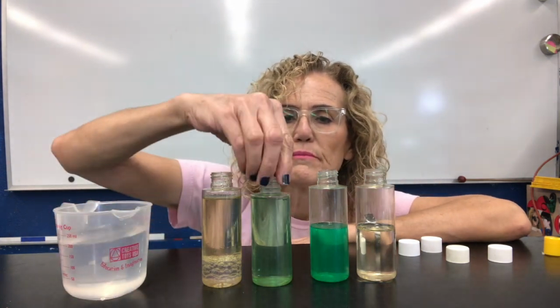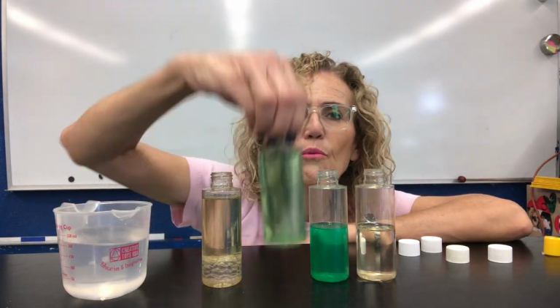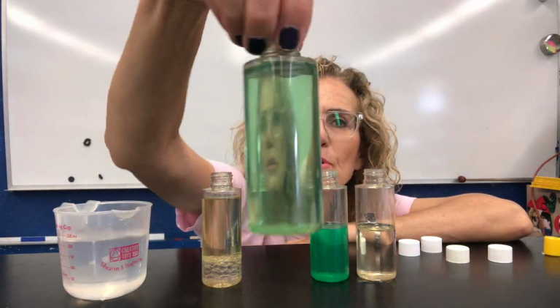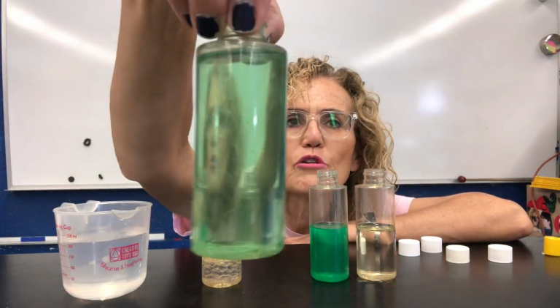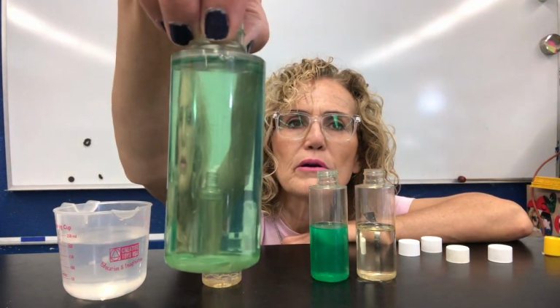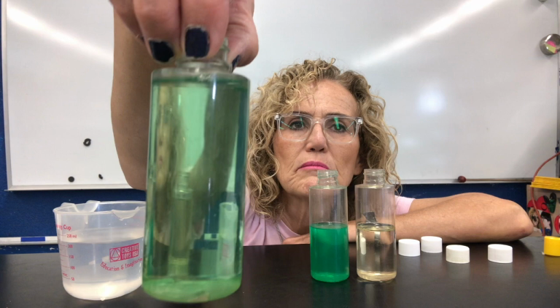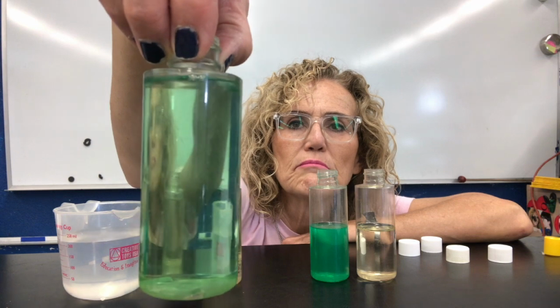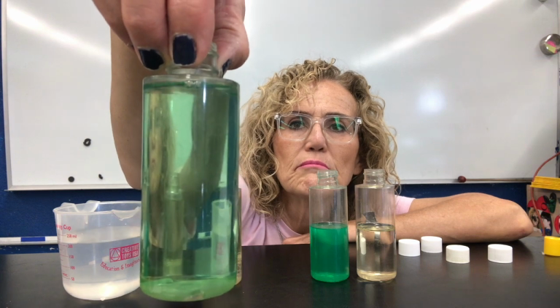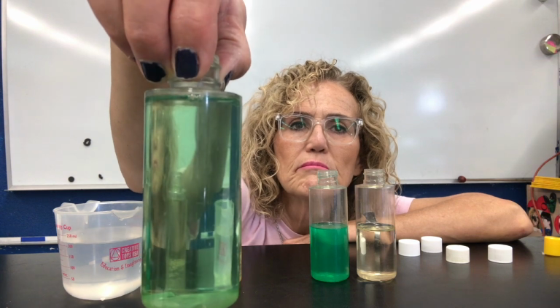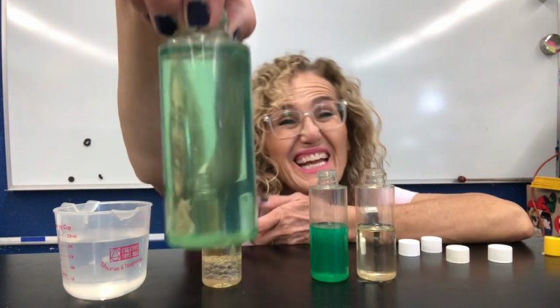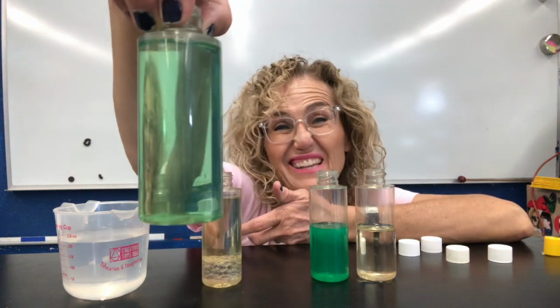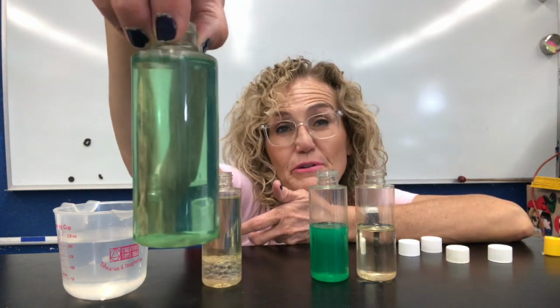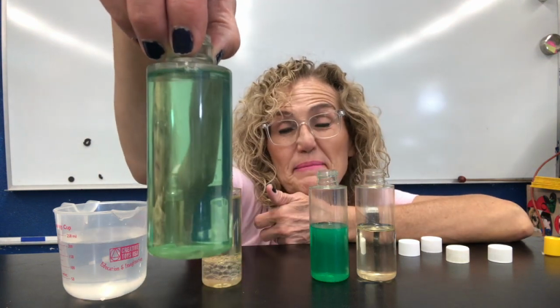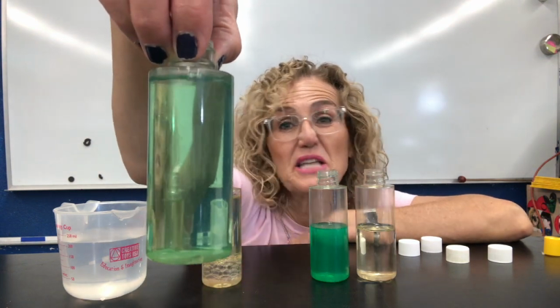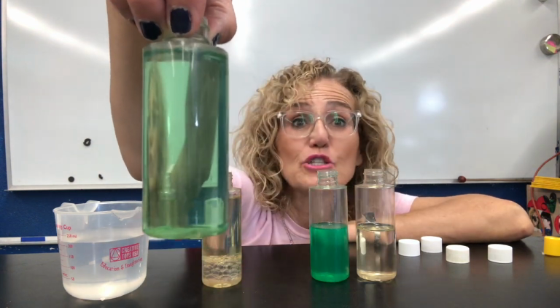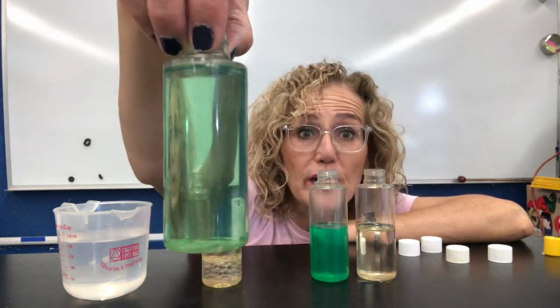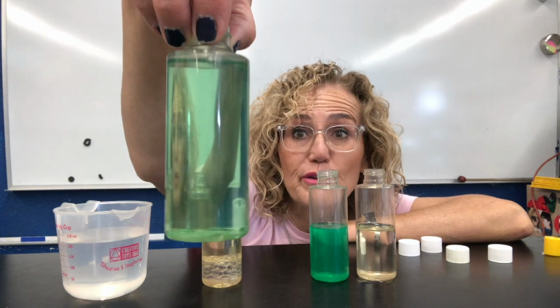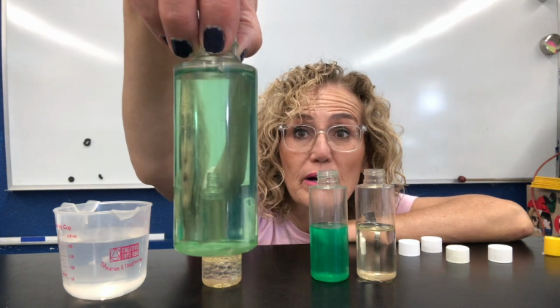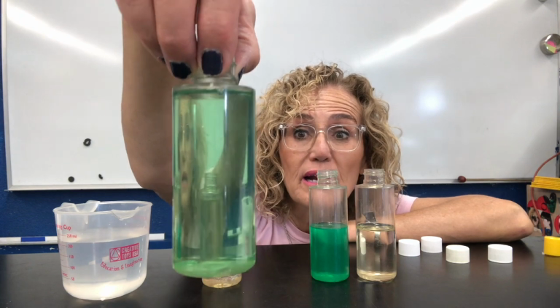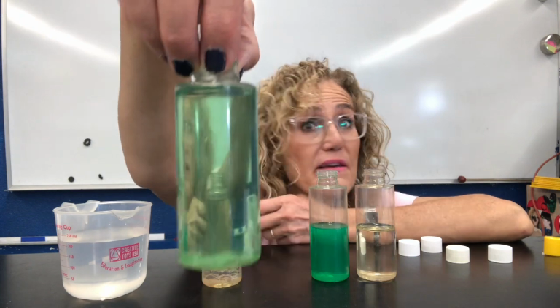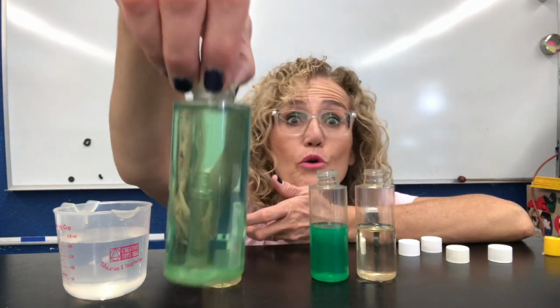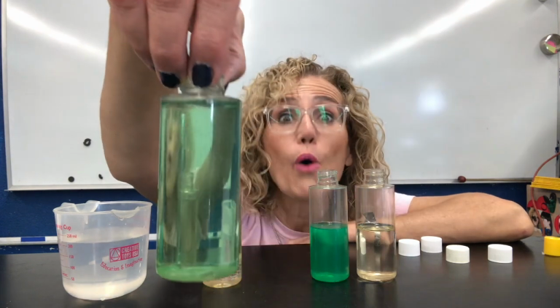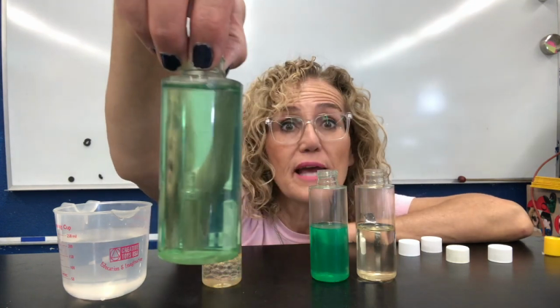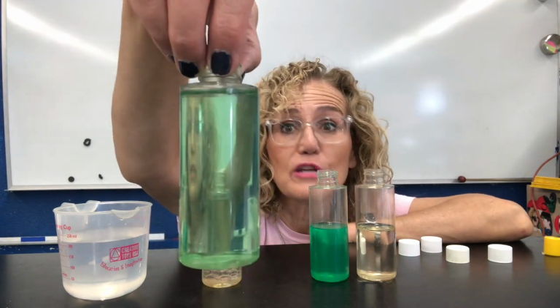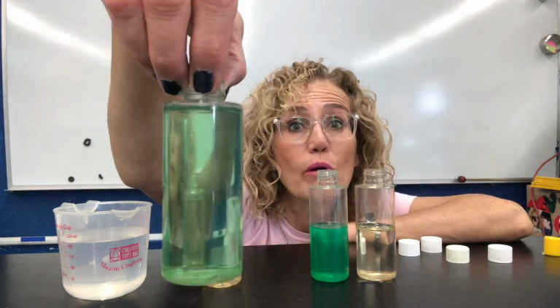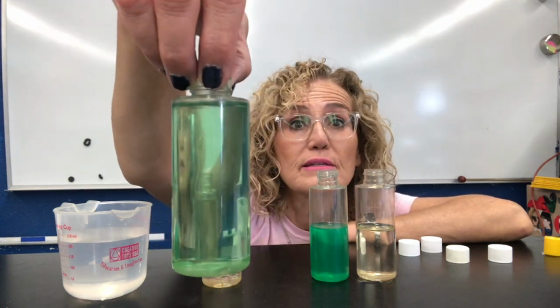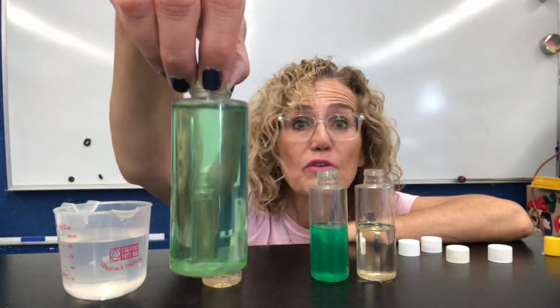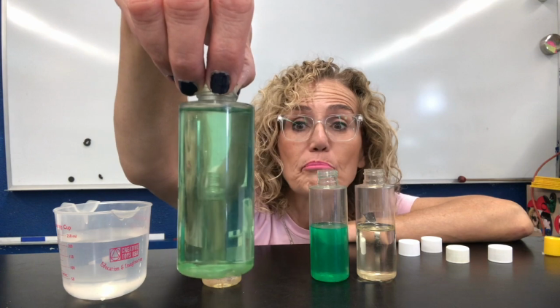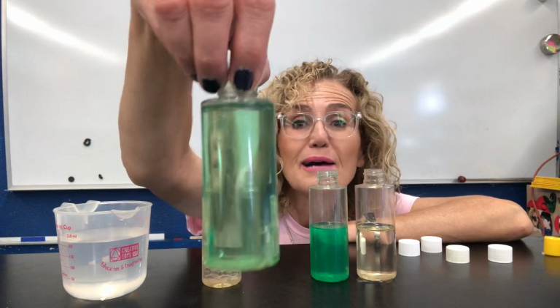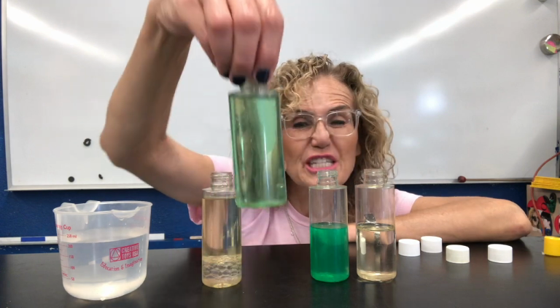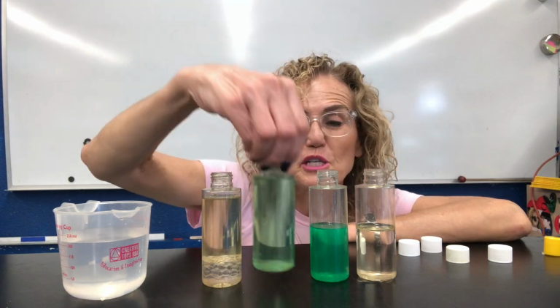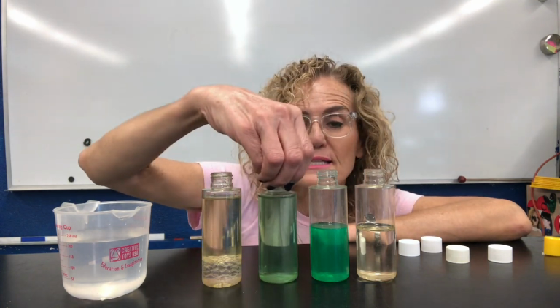What happened to the colored water? It just got lighter, right? It's not as dark as it was before. There's a greater quantity of it — there's more of it — the level went up. But it didn't change much besides that.